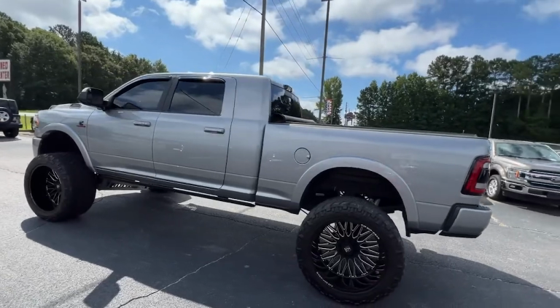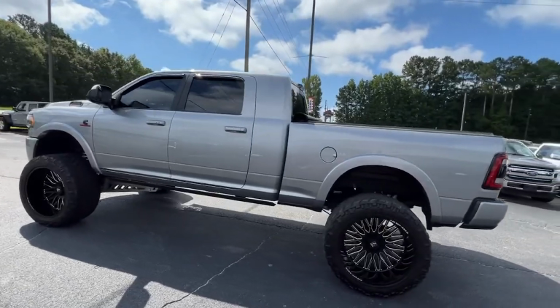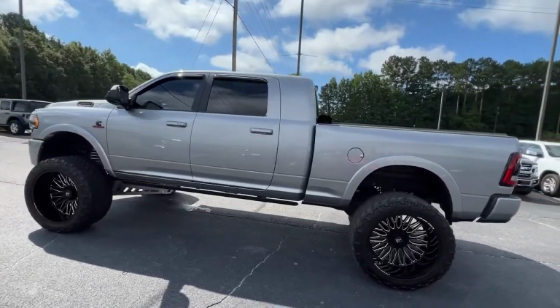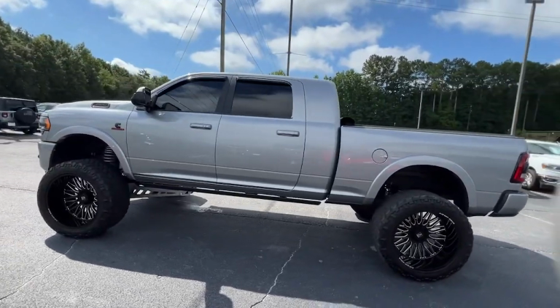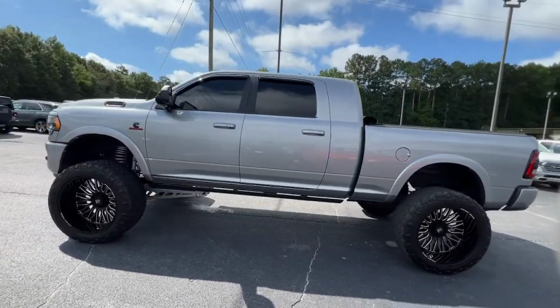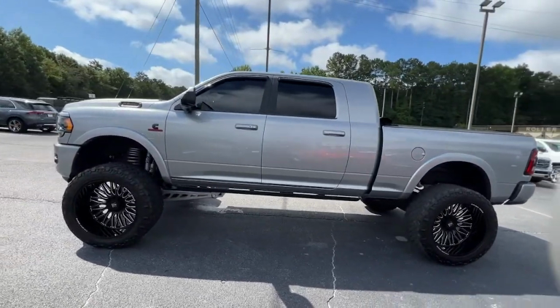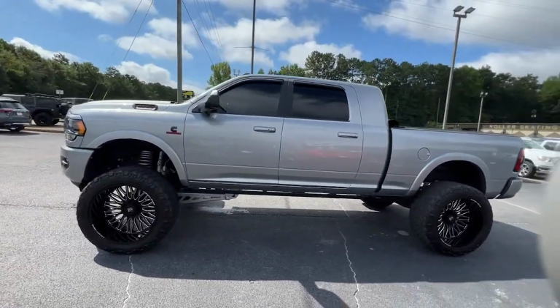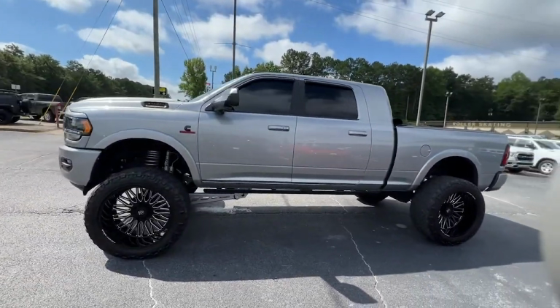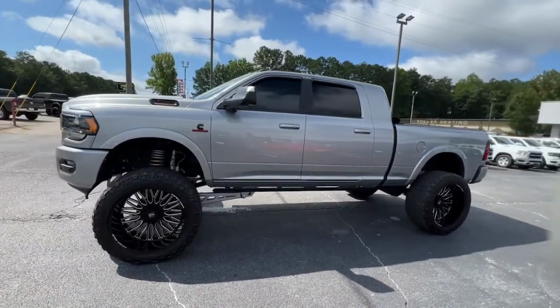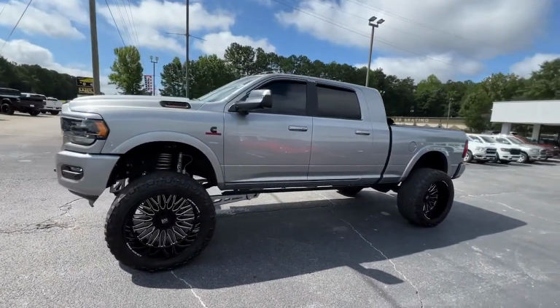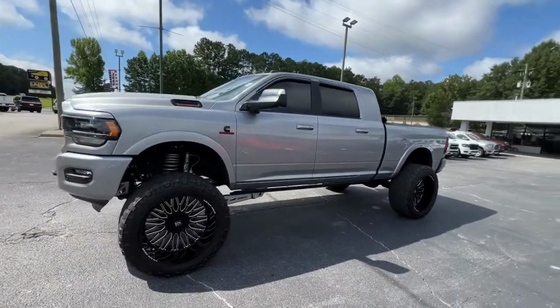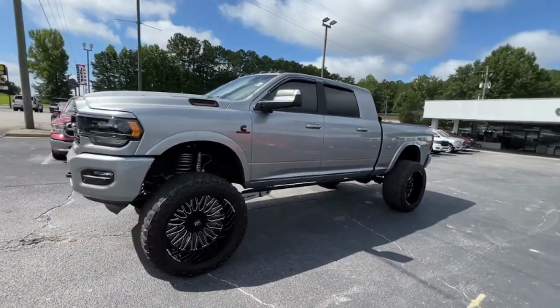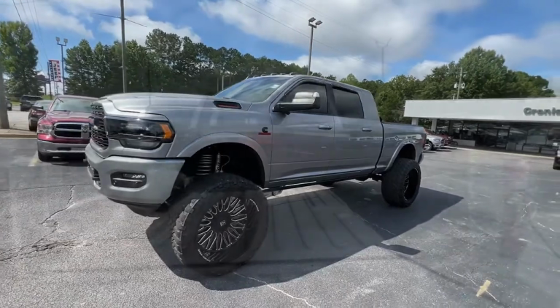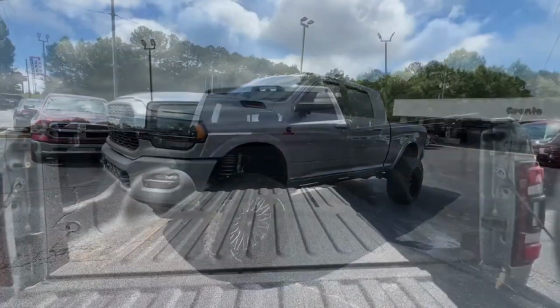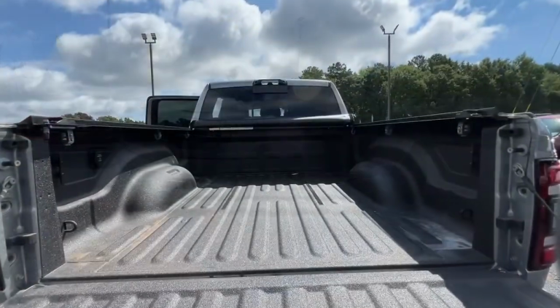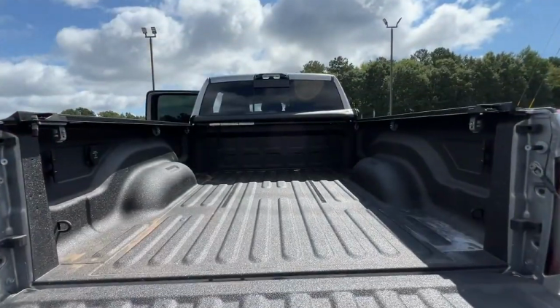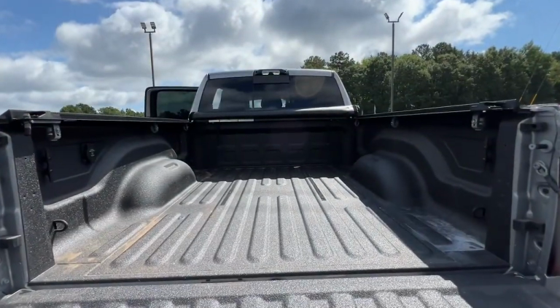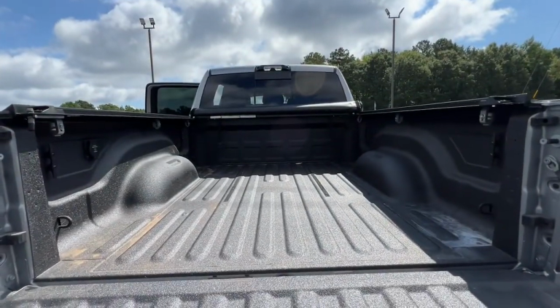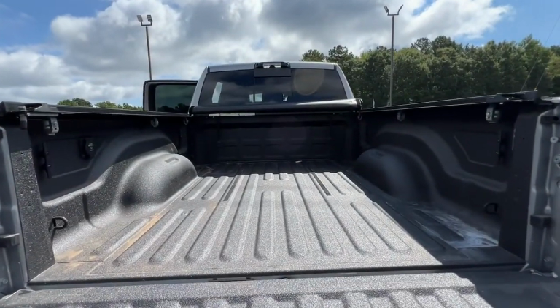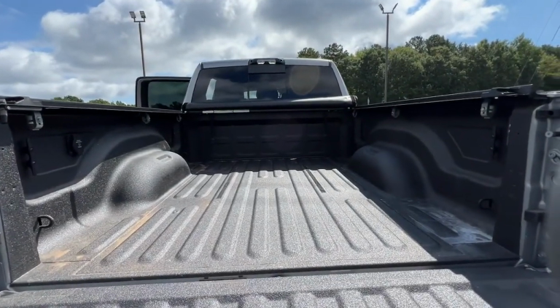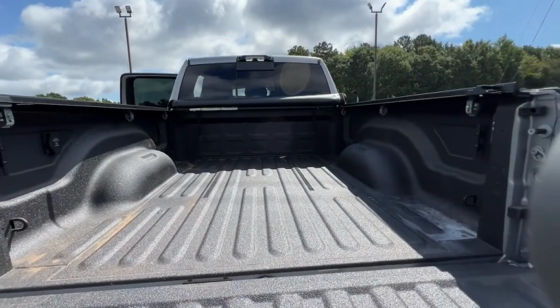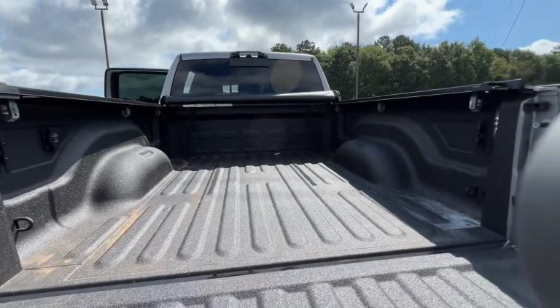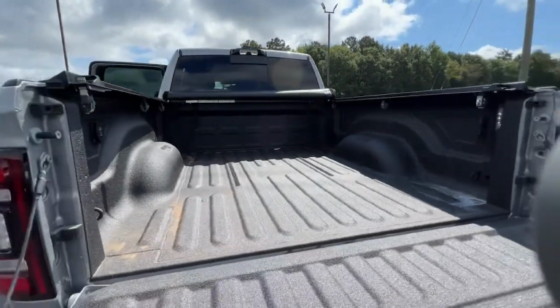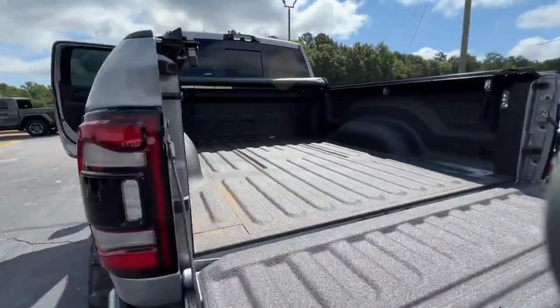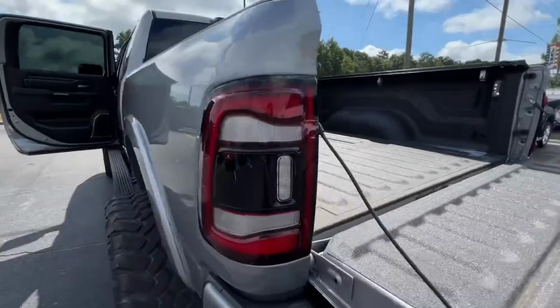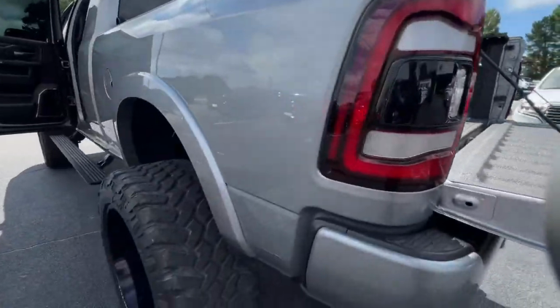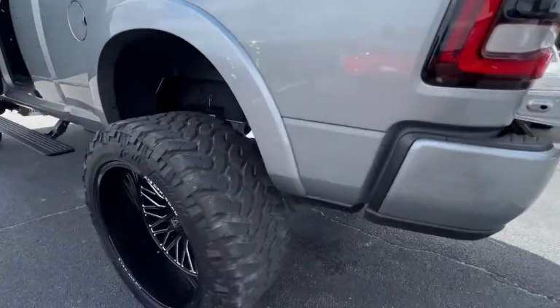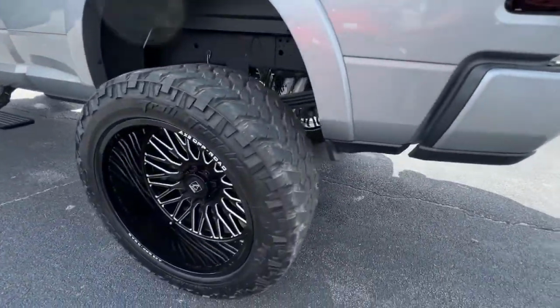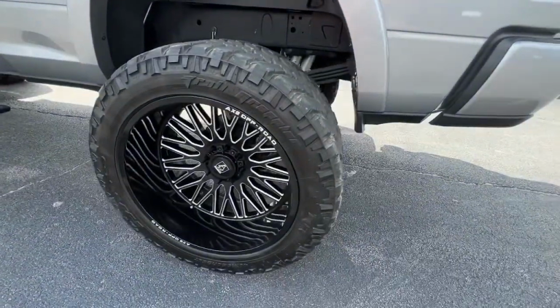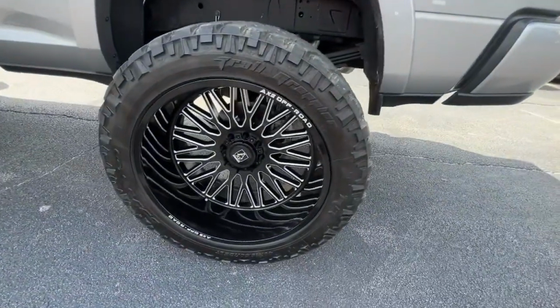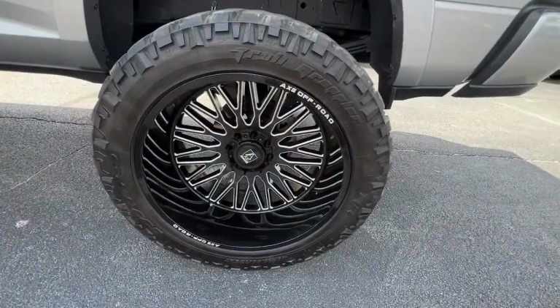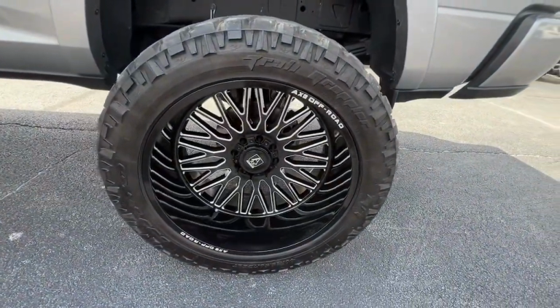Sun/moonroof, navigation system, keyless entry, backup camera, keyless start, premium sound system, fog lamps, power passenger seat, cooled front seat, heated rear seat.